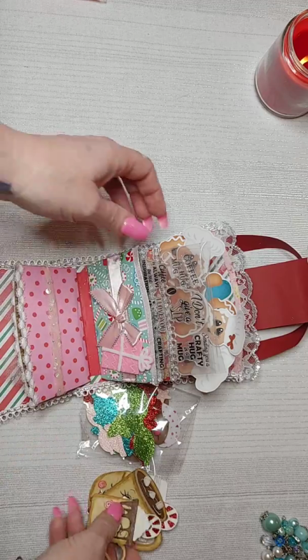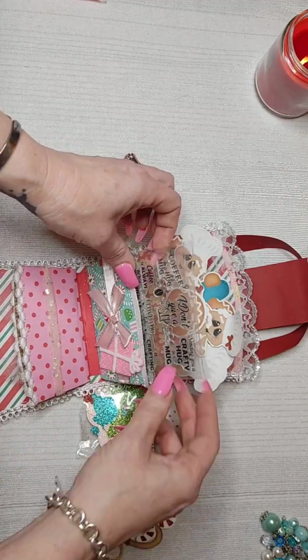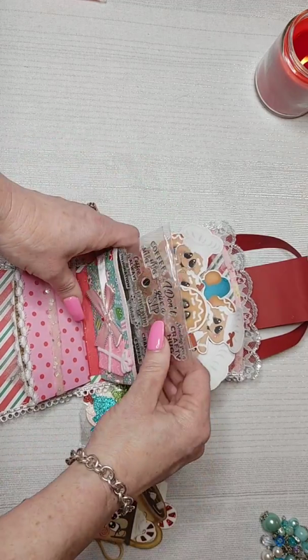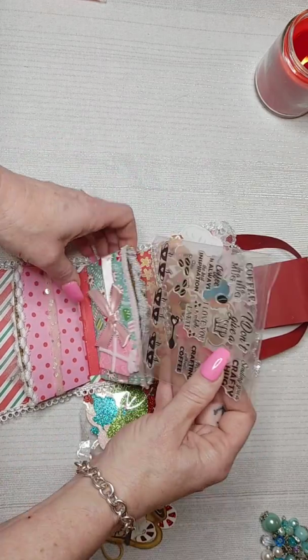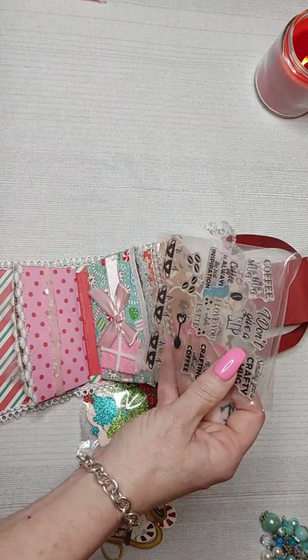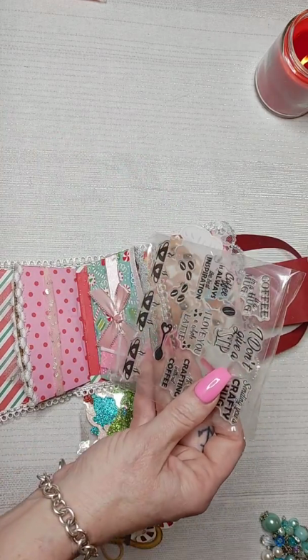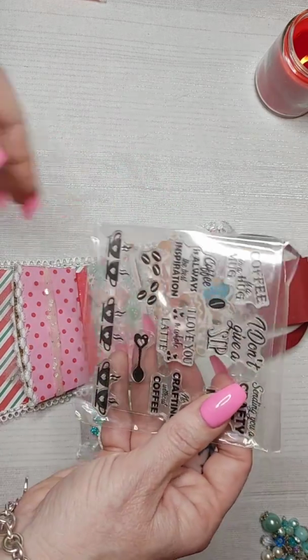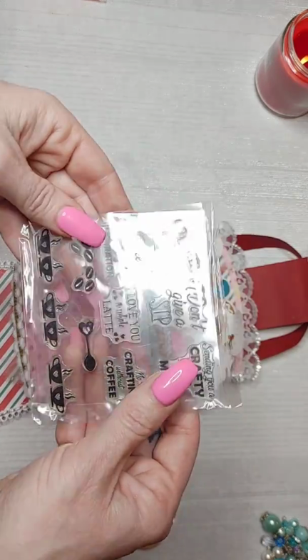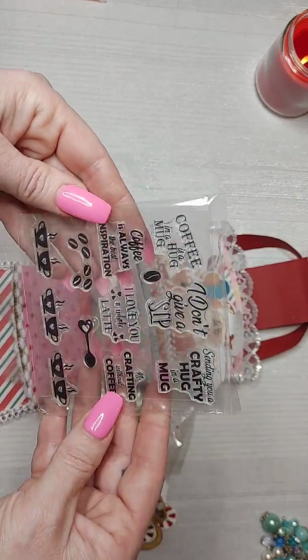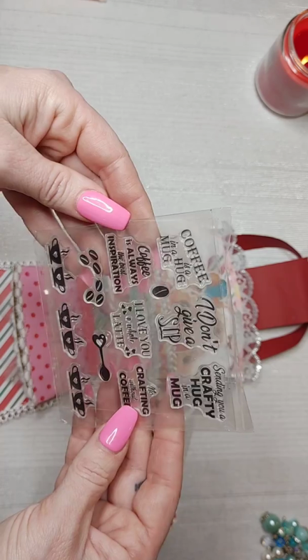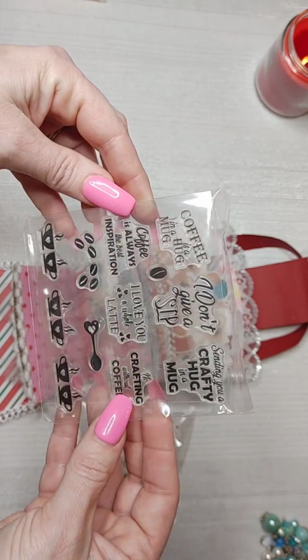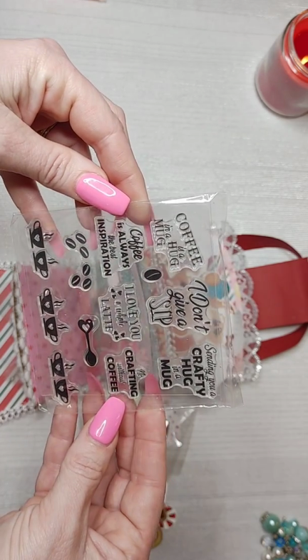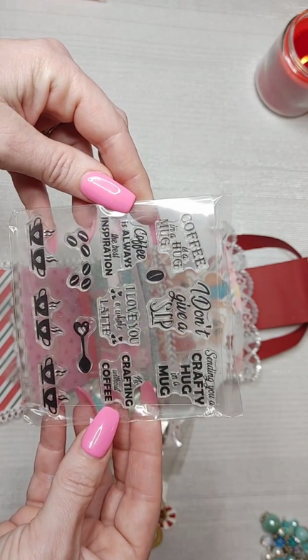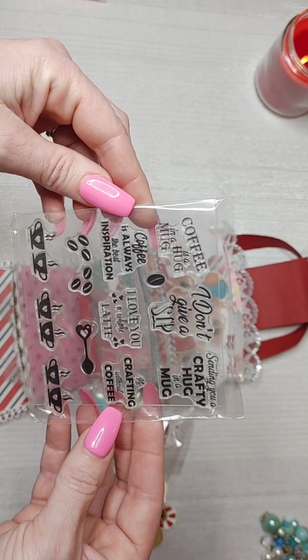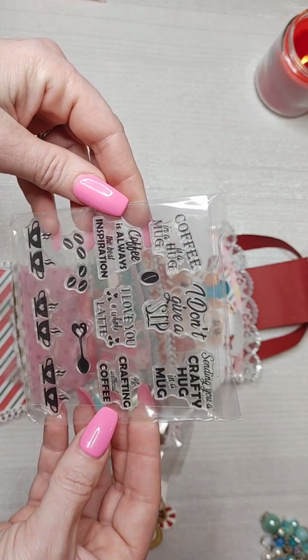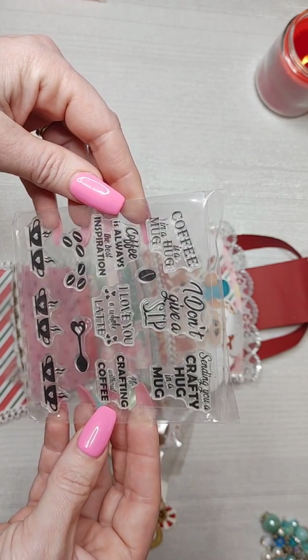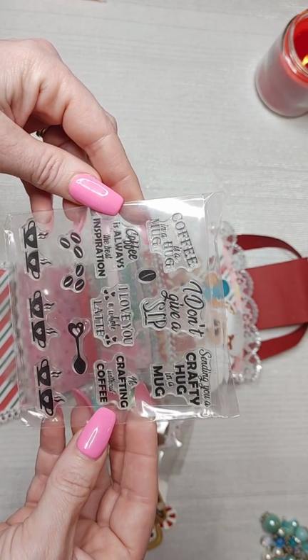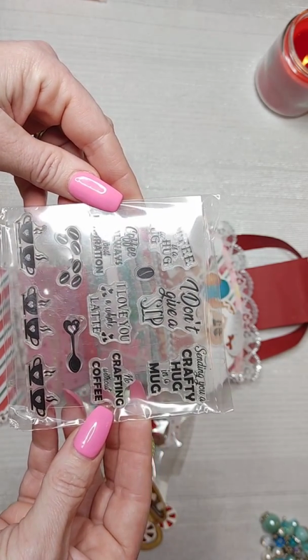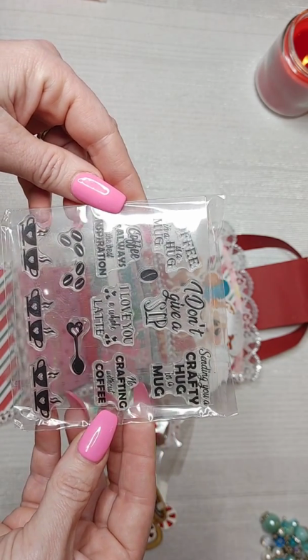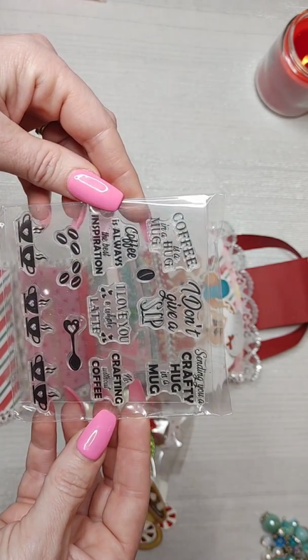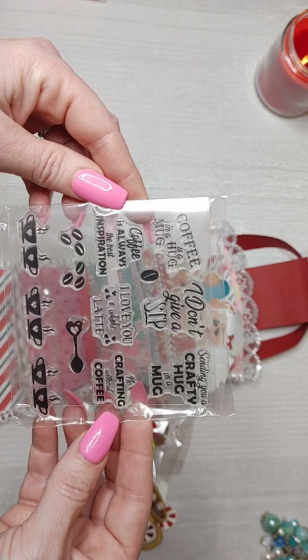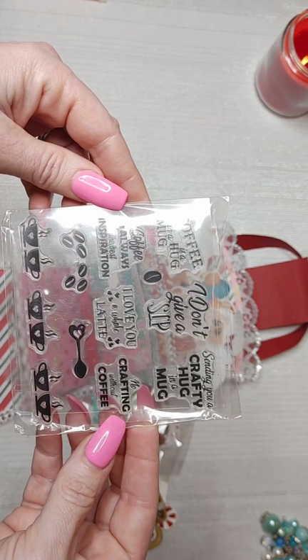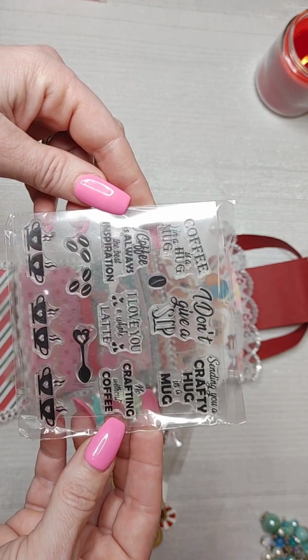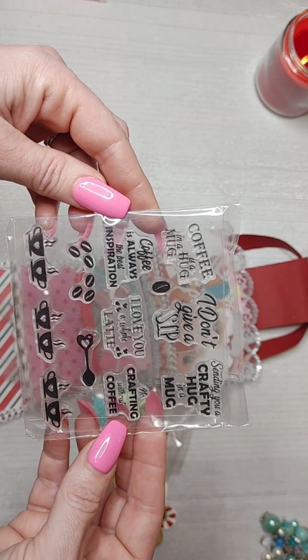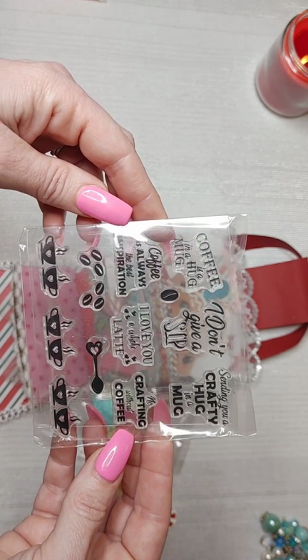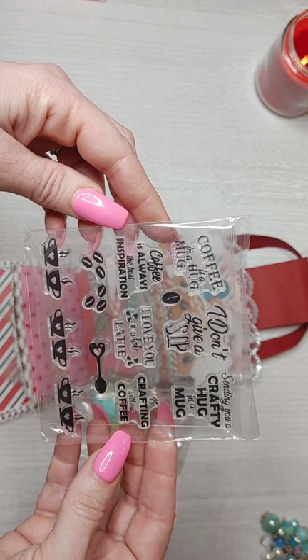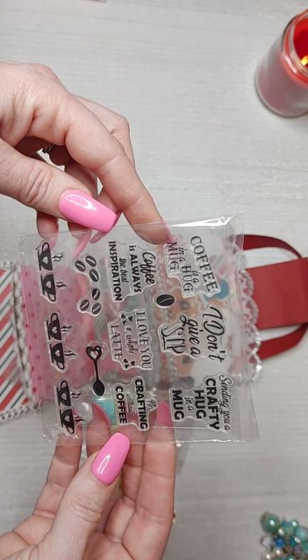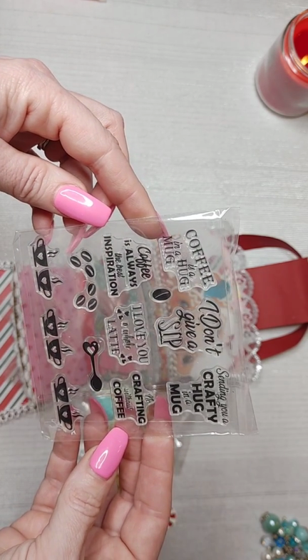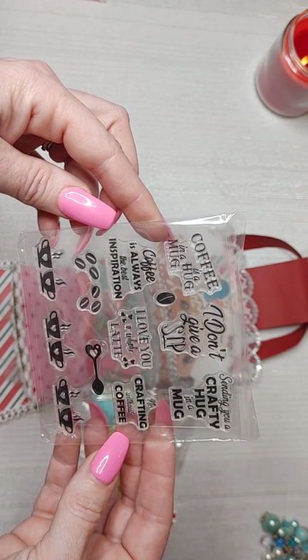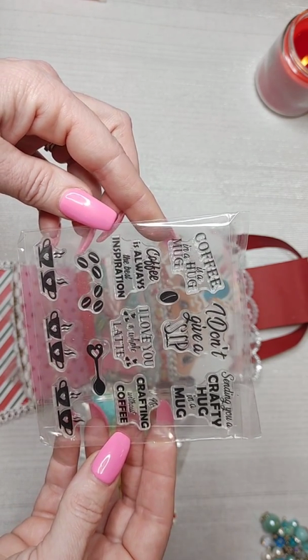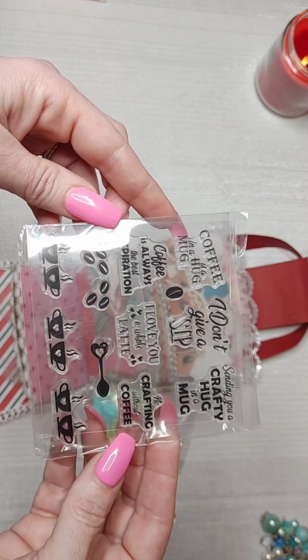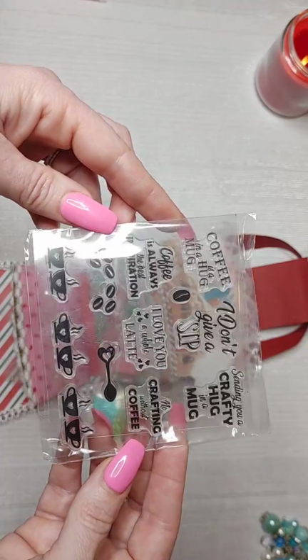I also gifted a little set of stamps — 'Hug in a Mug.' The sayings are: 'Coffee is a hug in a mug,' 'I don't give a sip,' 'Sending you a crafty hug in a mug,' 'No crafting without coffee,' 'Love you a whole latte,' and 'Coffee is always the best inspiration.'